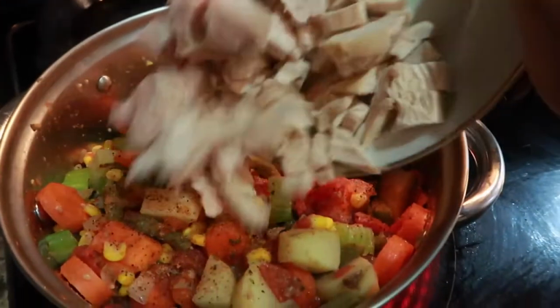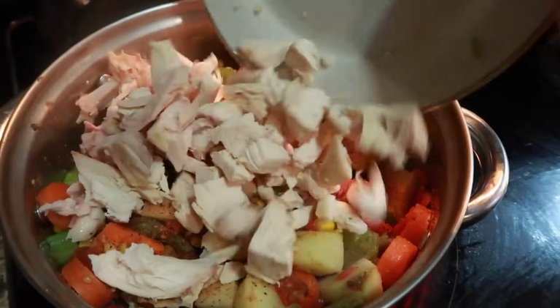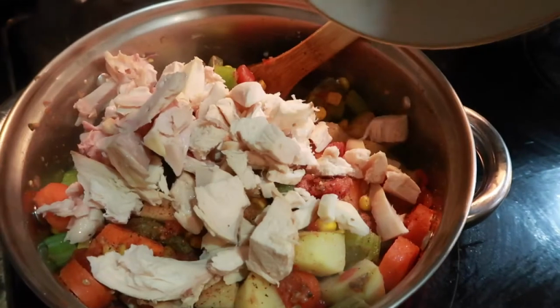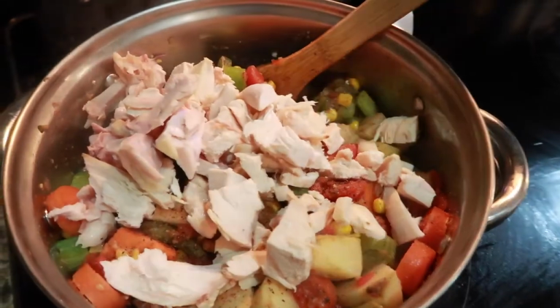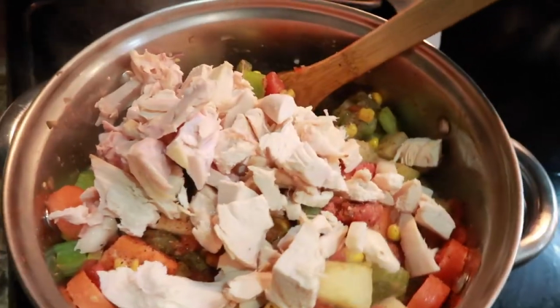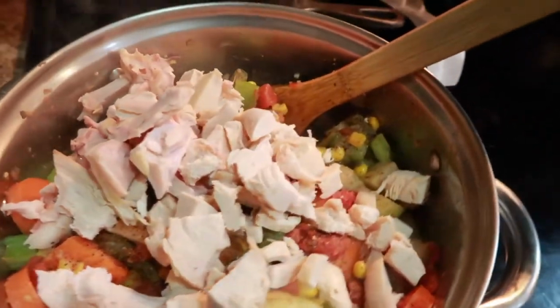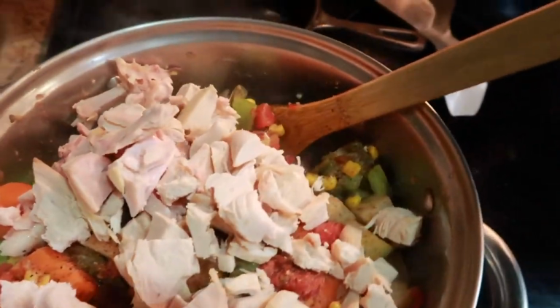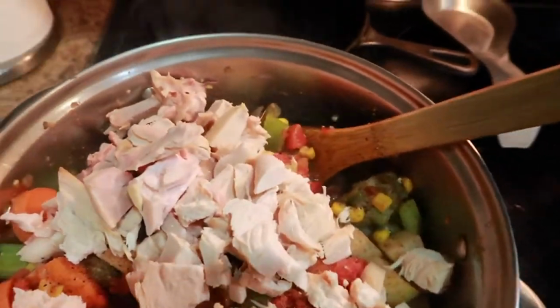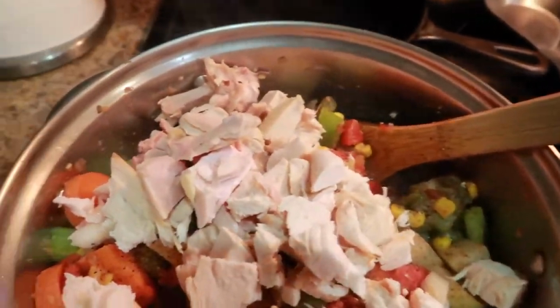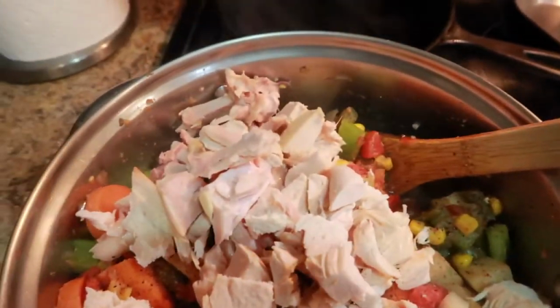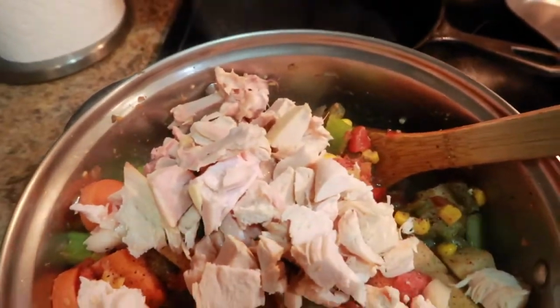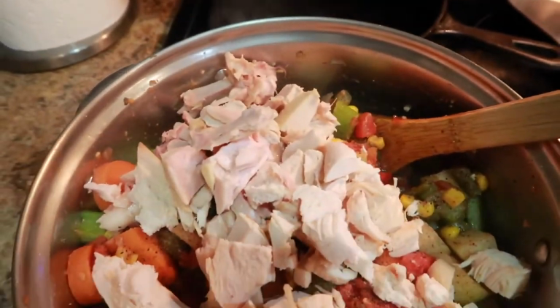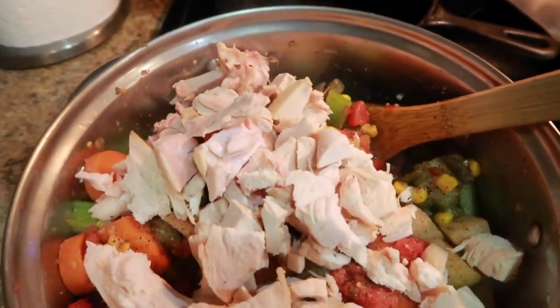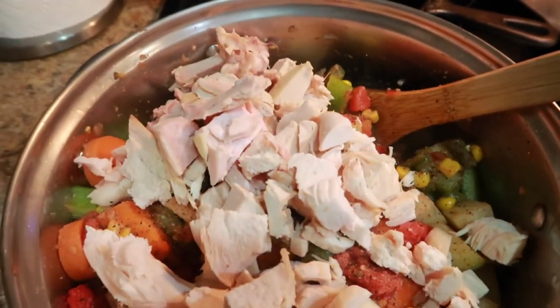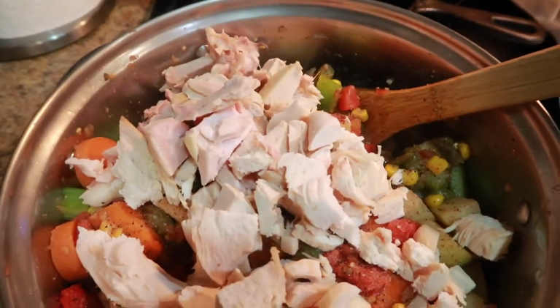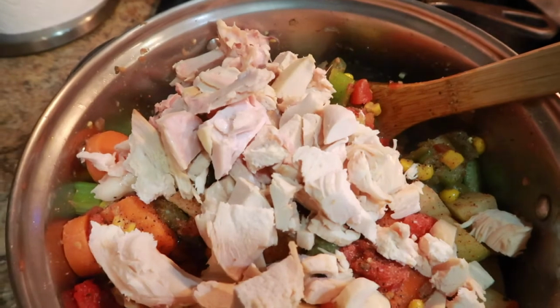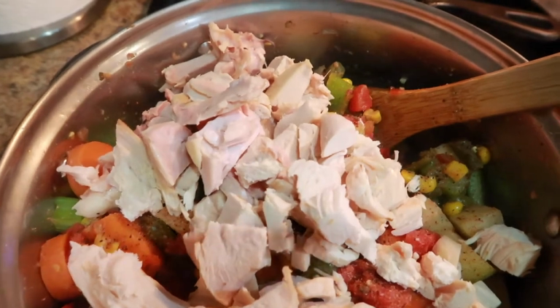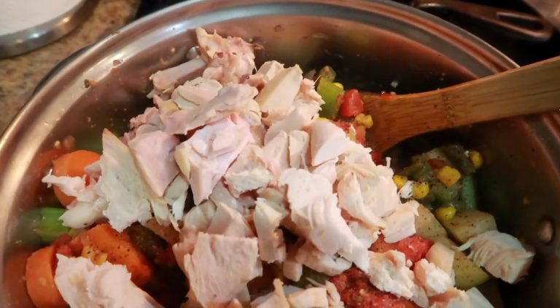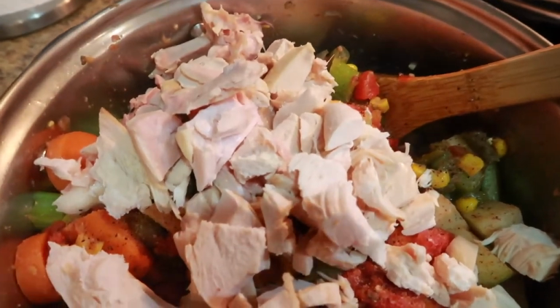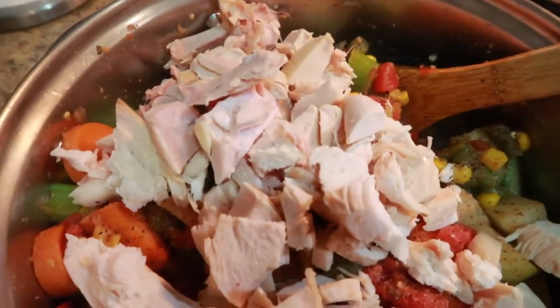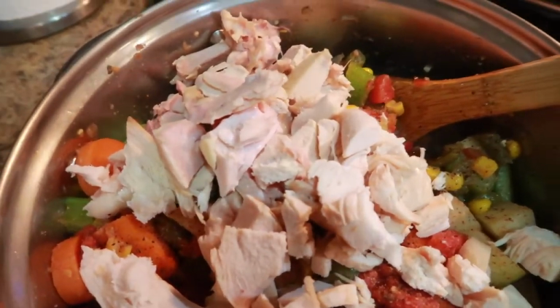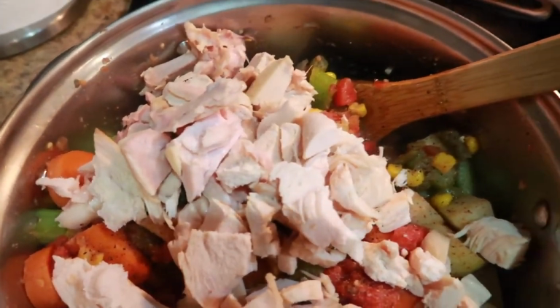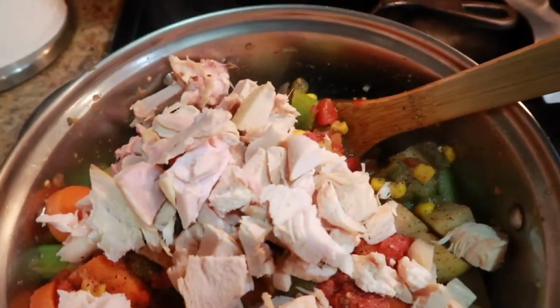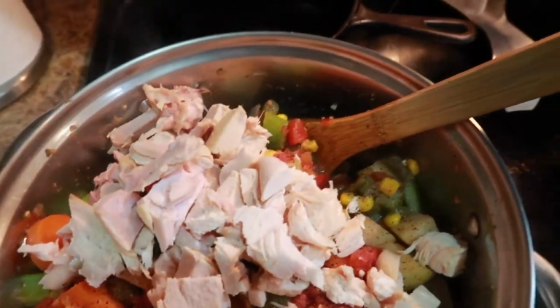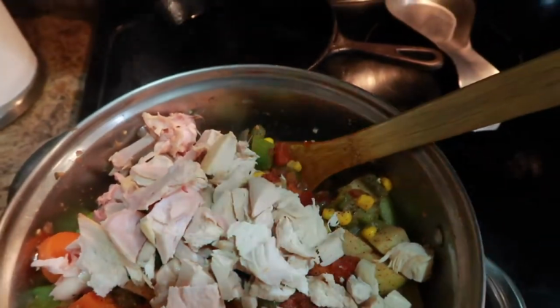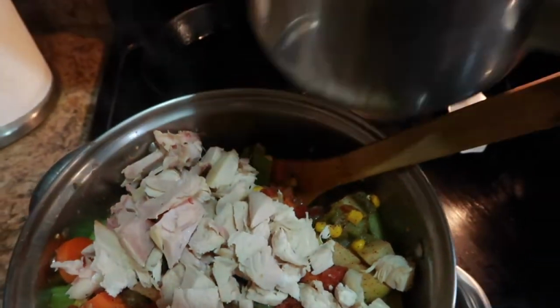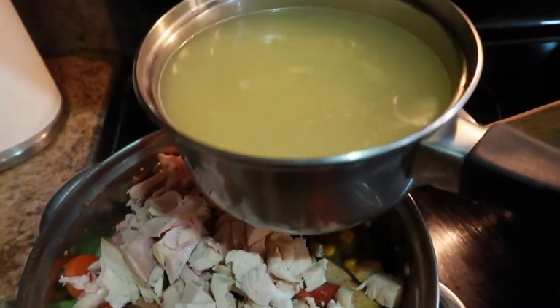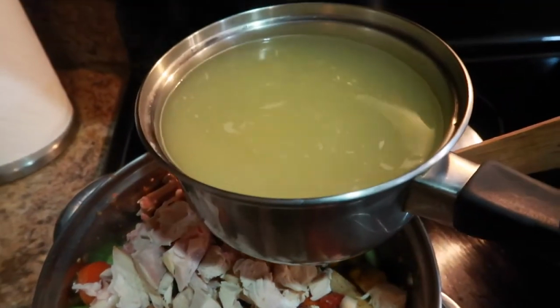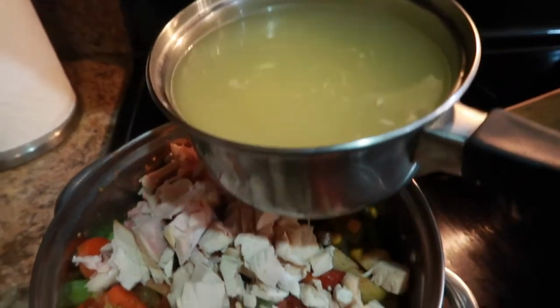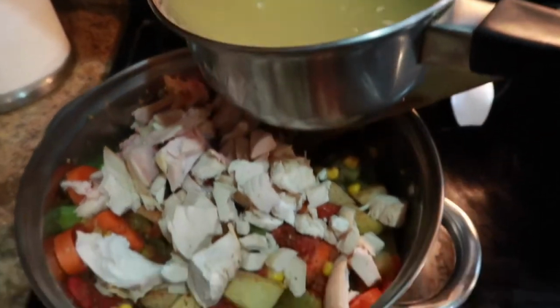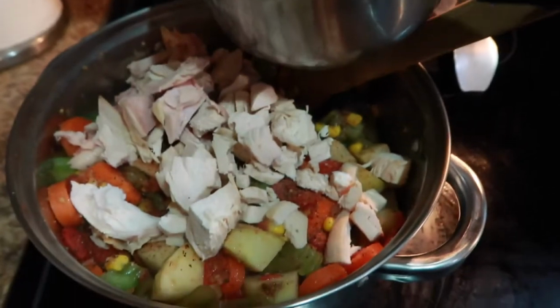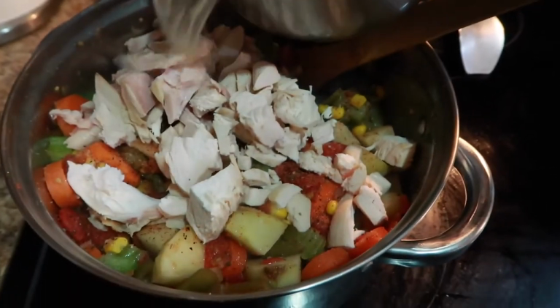Adding my chicken here, and then I'm going to go ahead and add my chicken broth, again just covering the mixture, and allowing it to simmer for about 35 to 40 minutes. This is a great versatile soup.